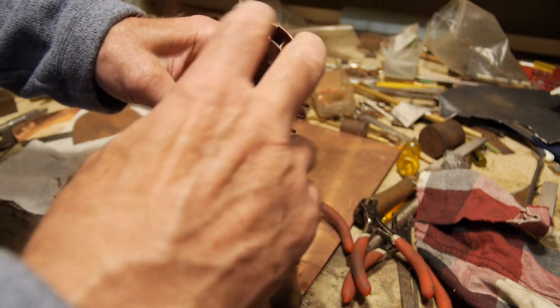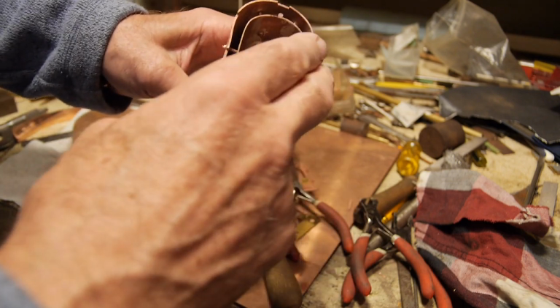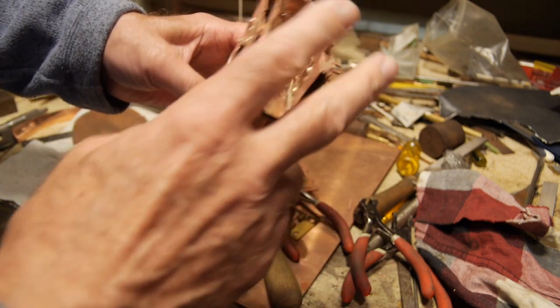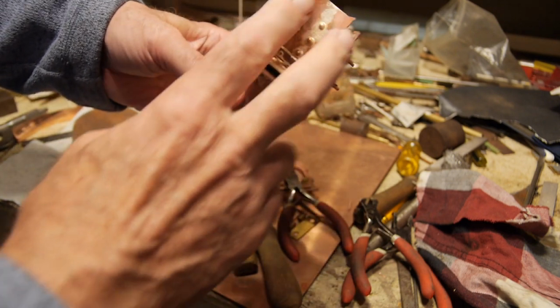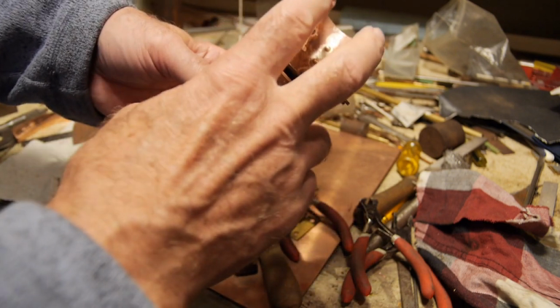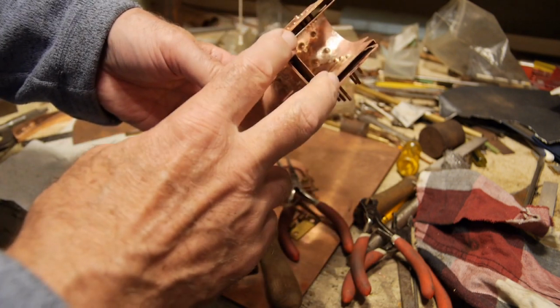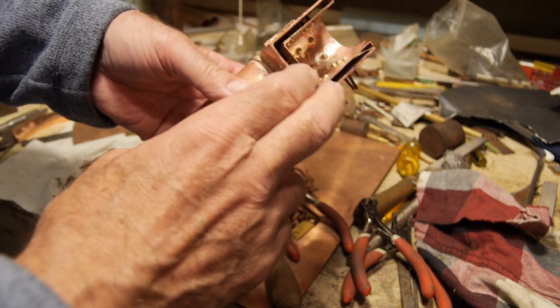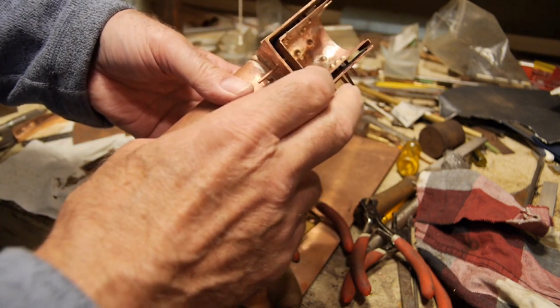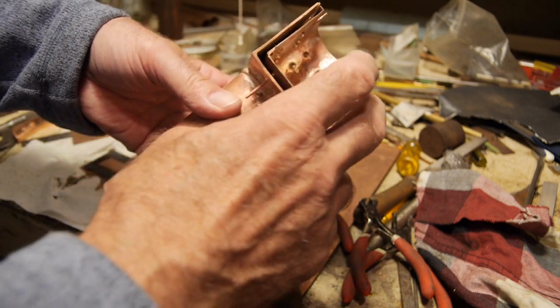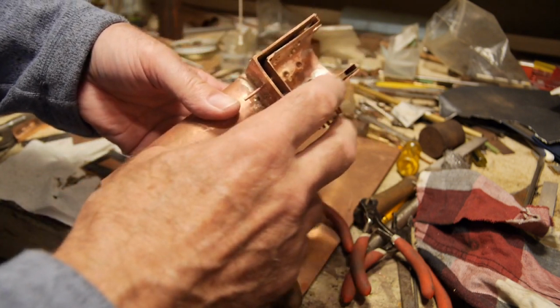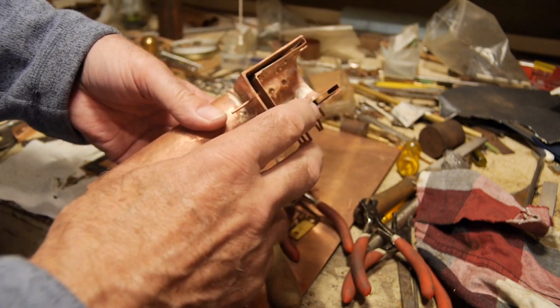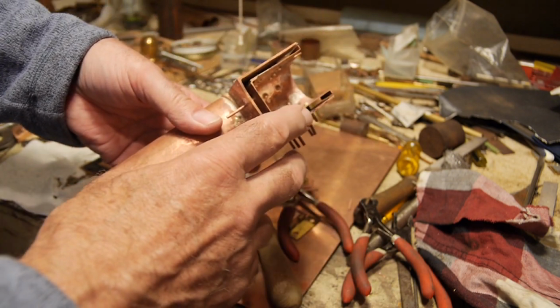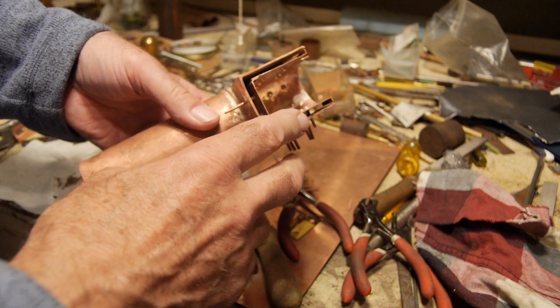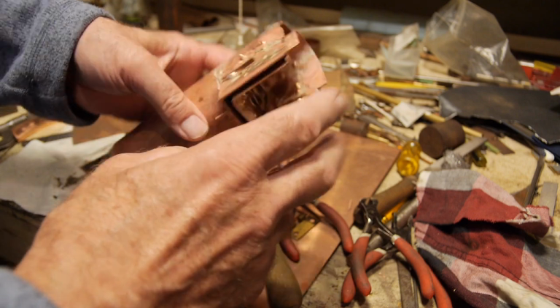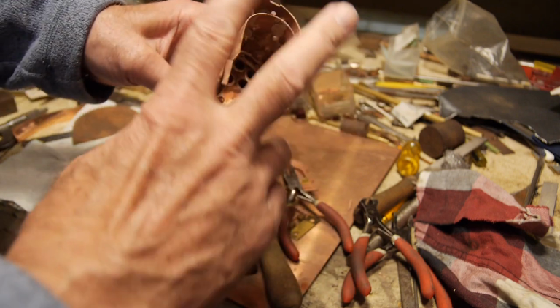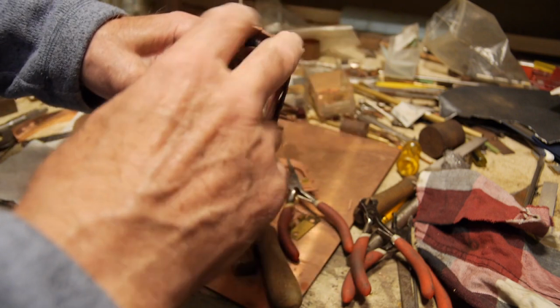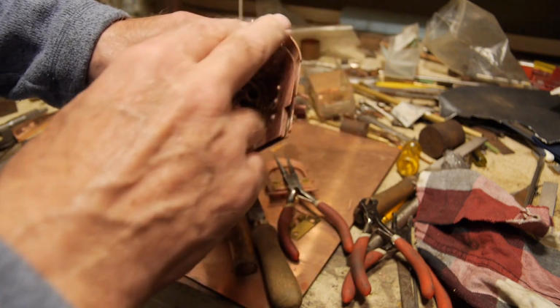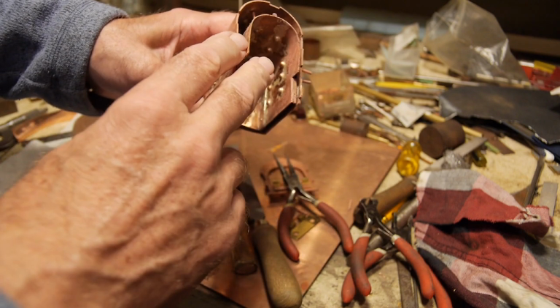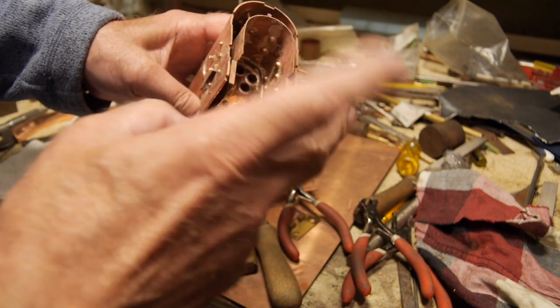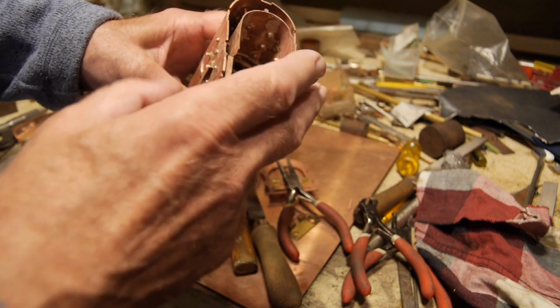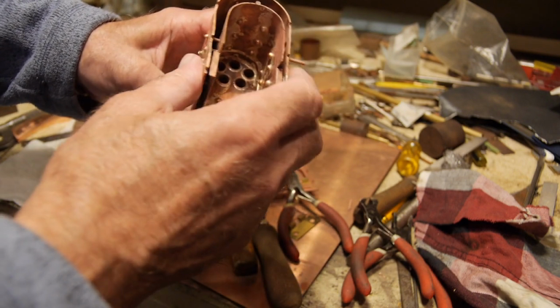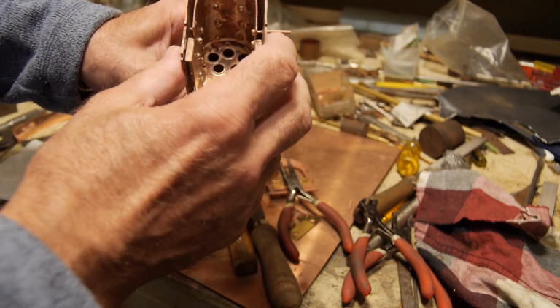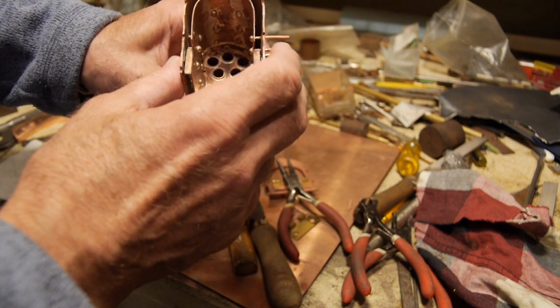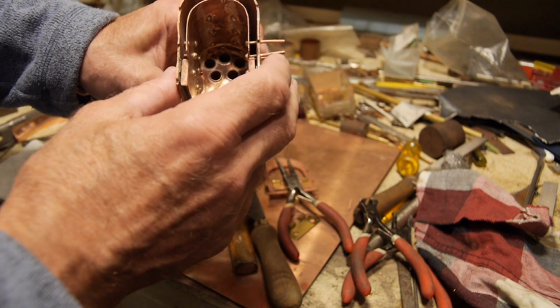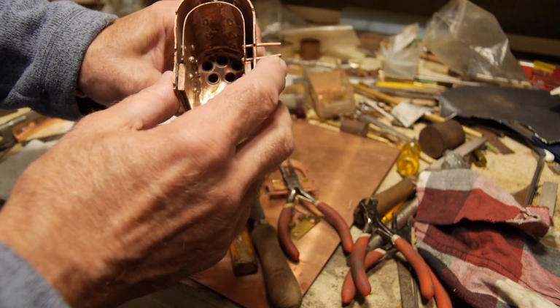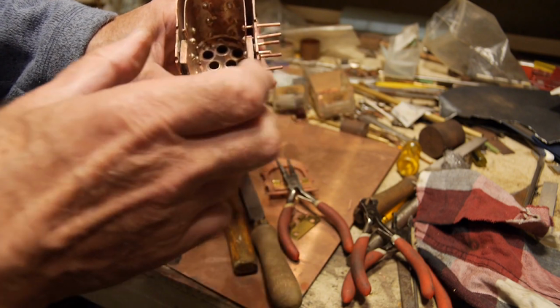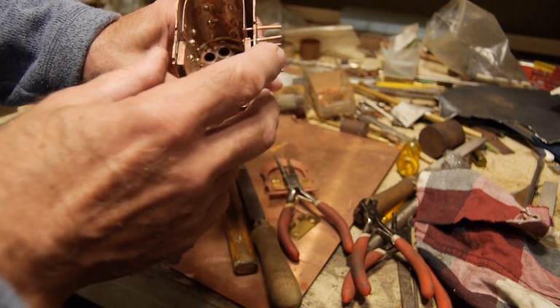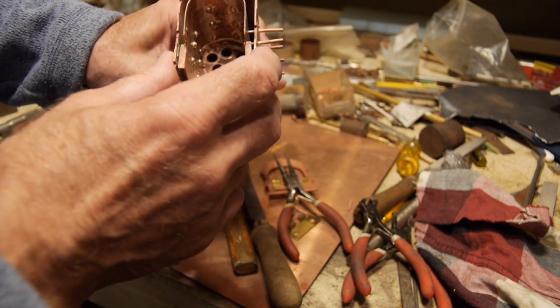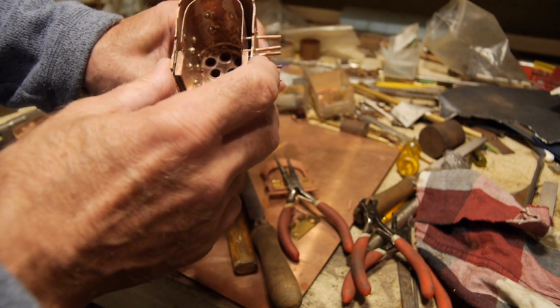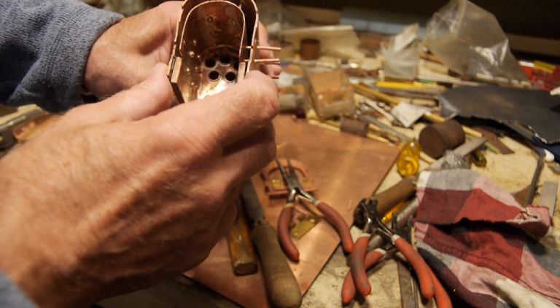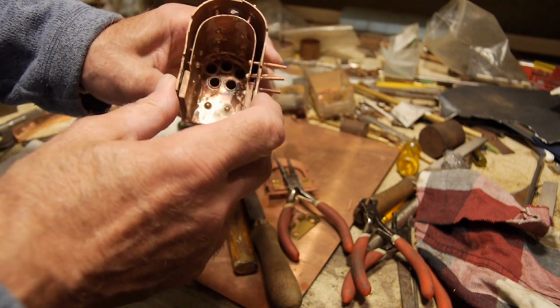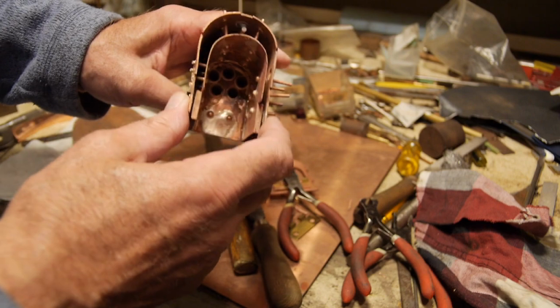After that, the job is to put the back plate on here and the foundation ring. The back plate is quite interesting — I'll show you more details of that in the next video.